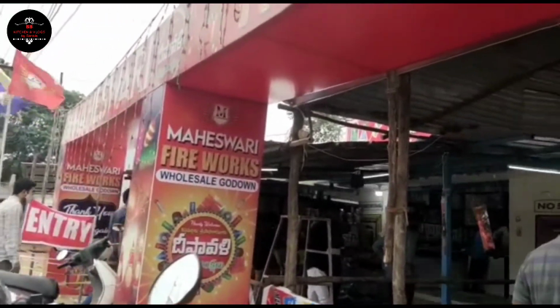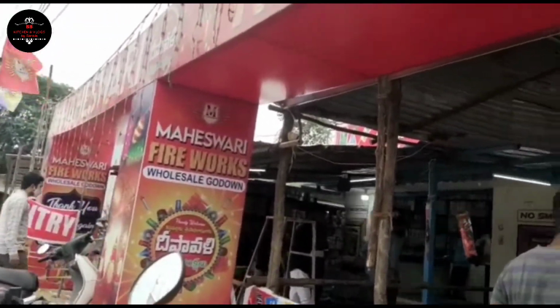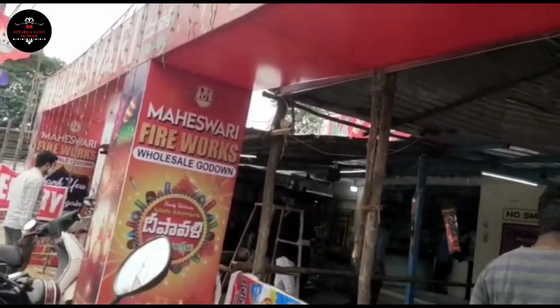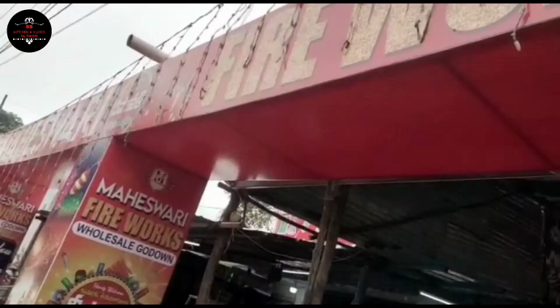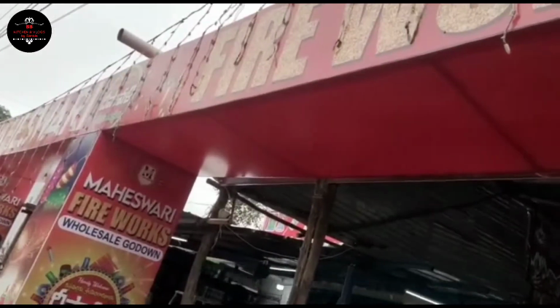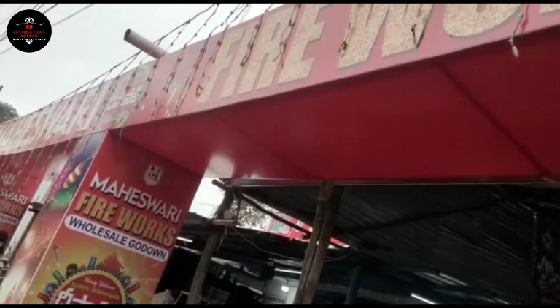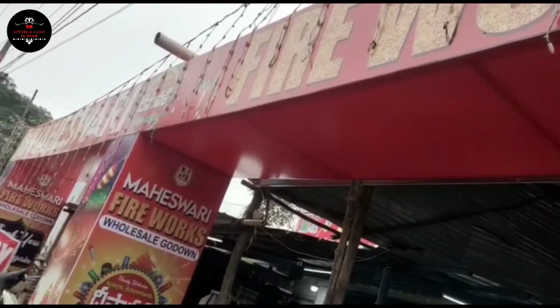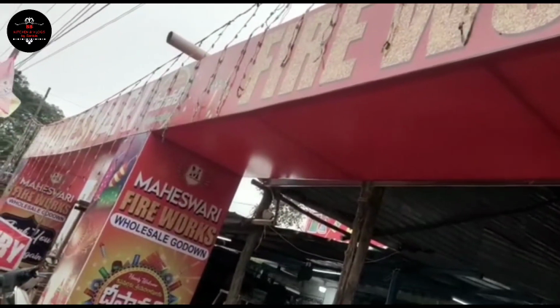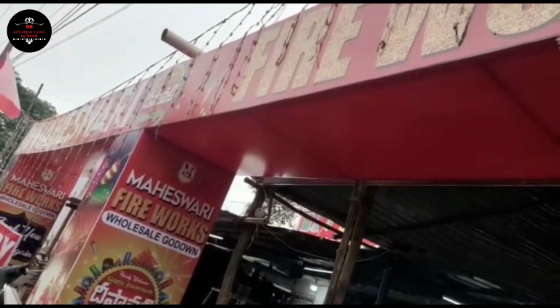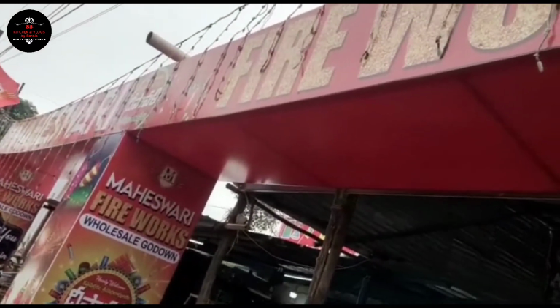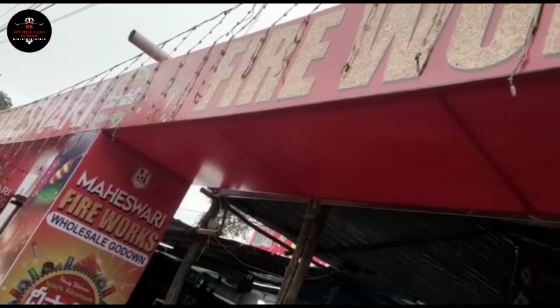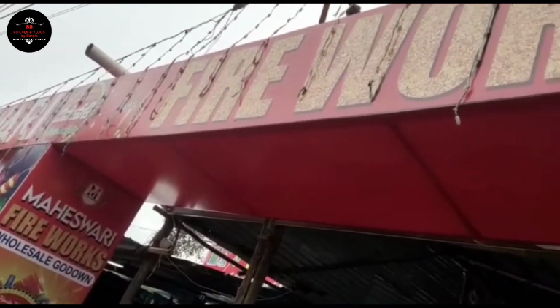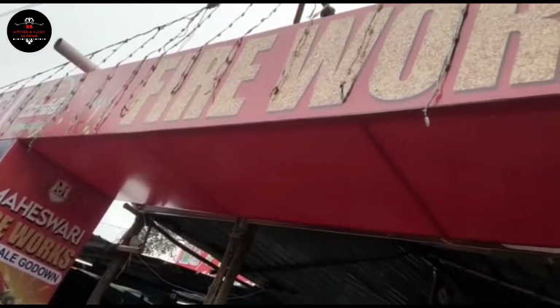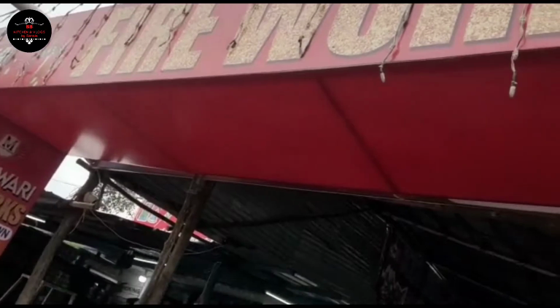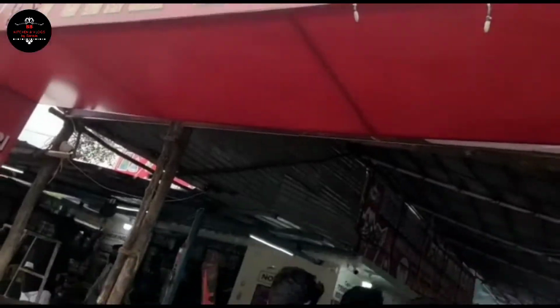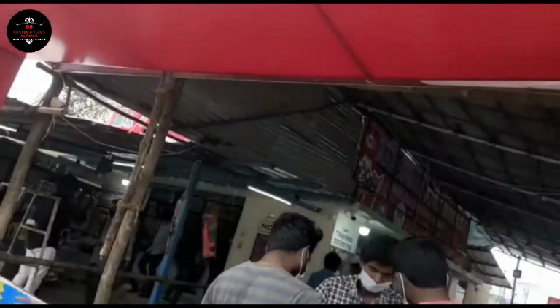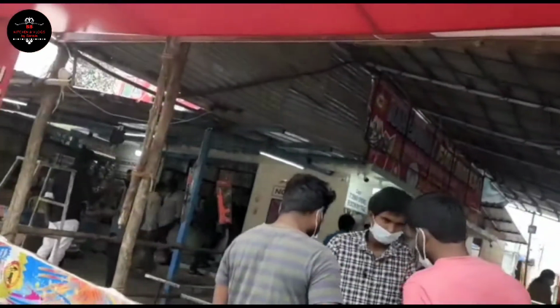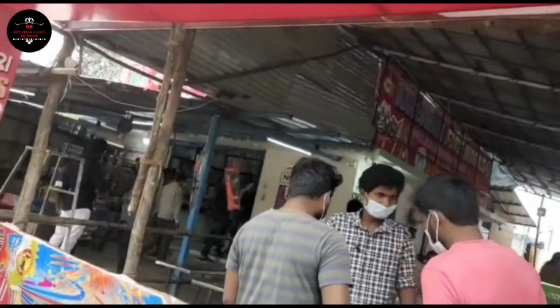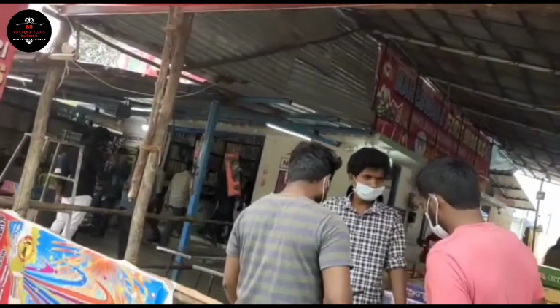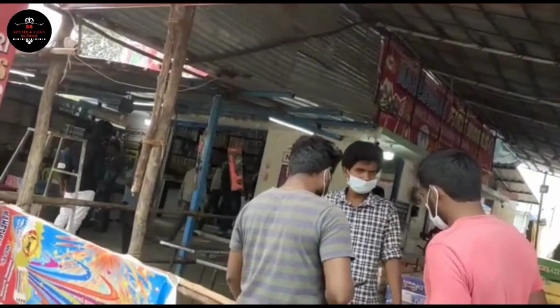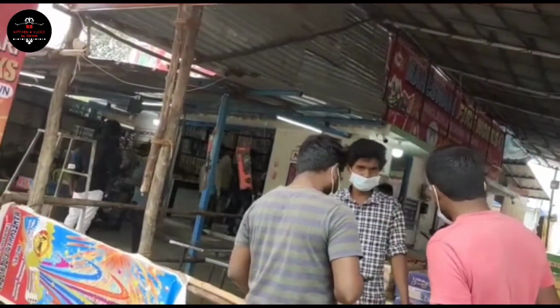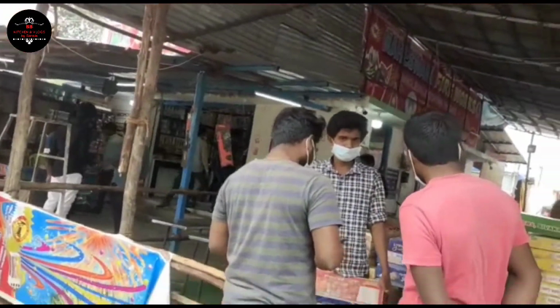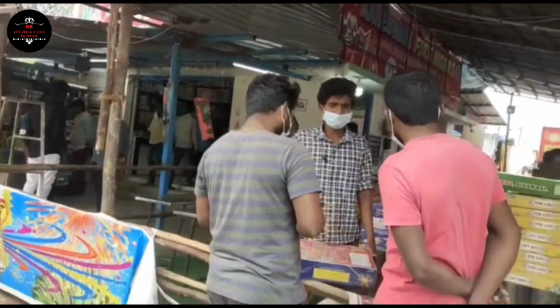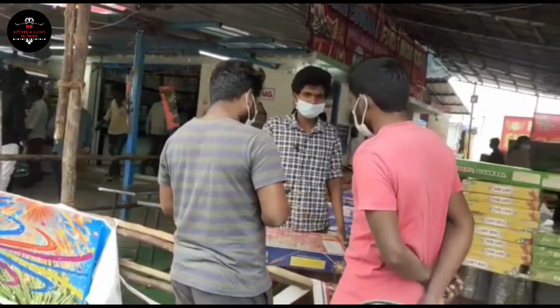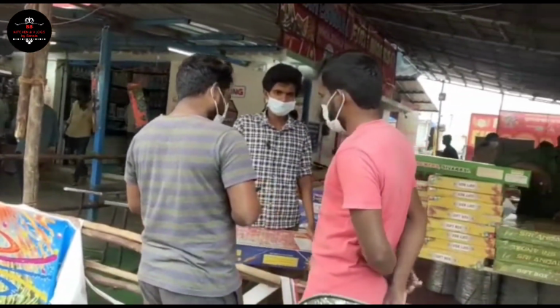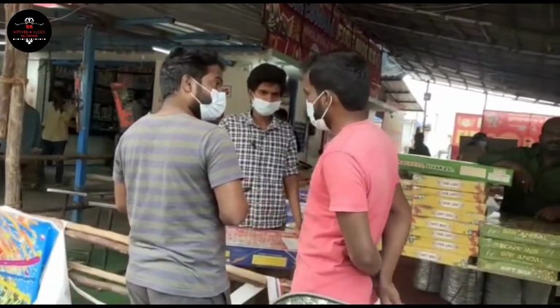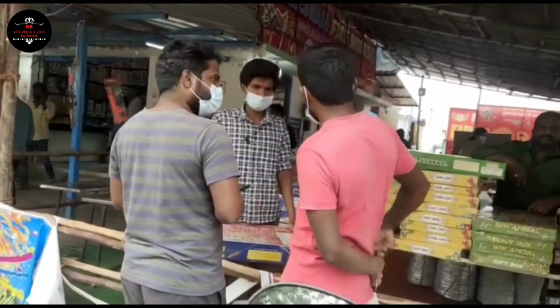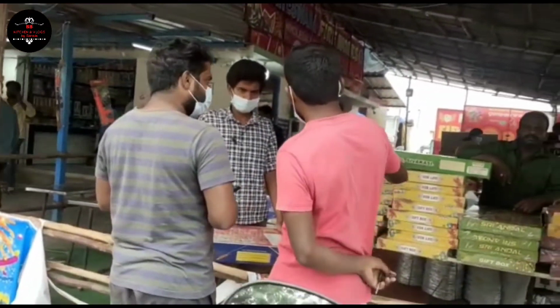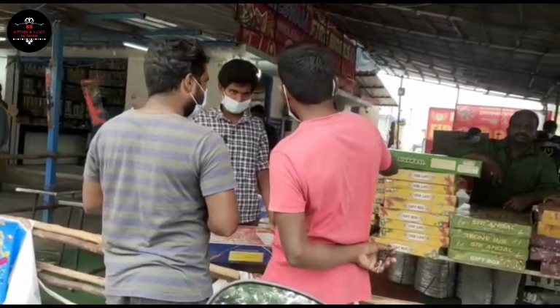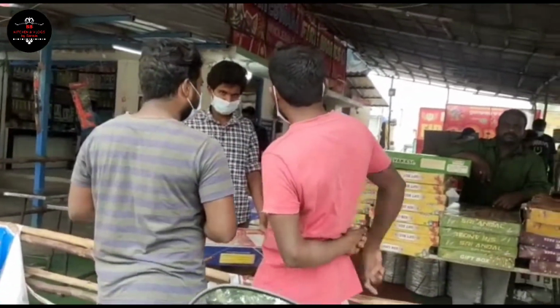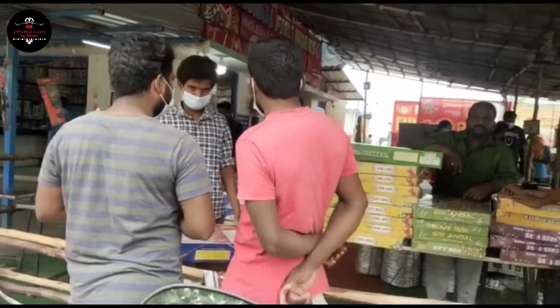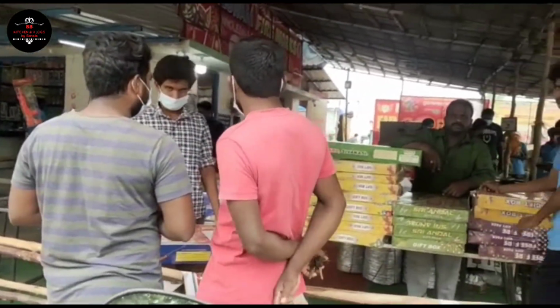We are selling a shop every year. I am going to sell the shop in a wholesale shop. I am going to sell the shop here.